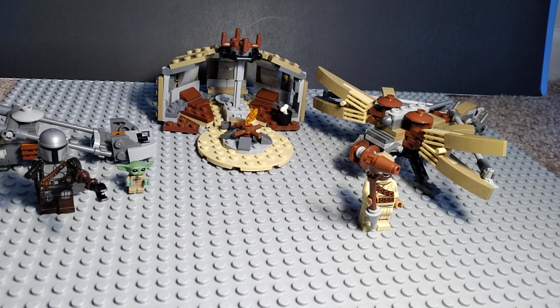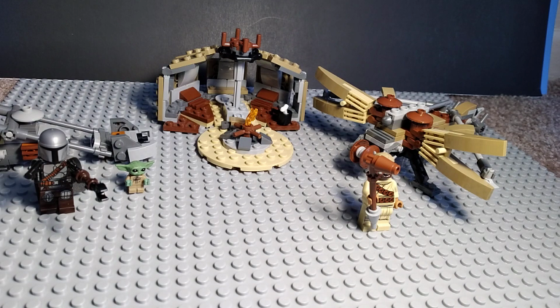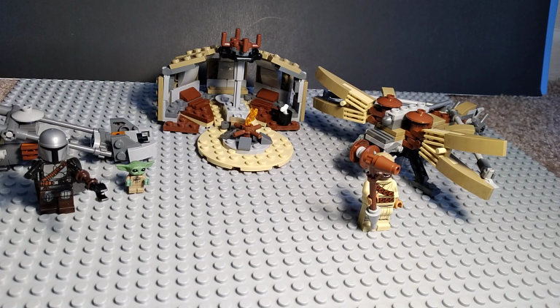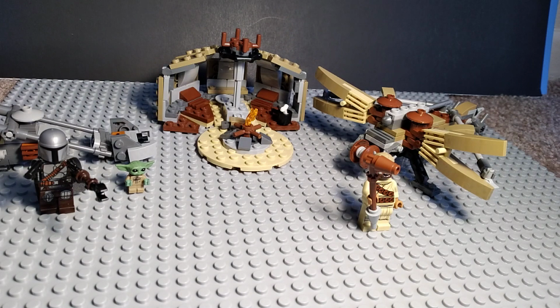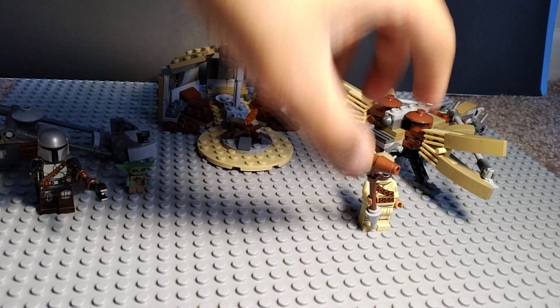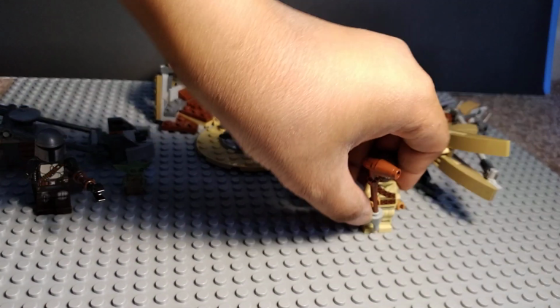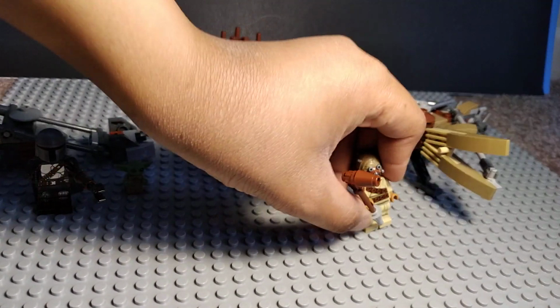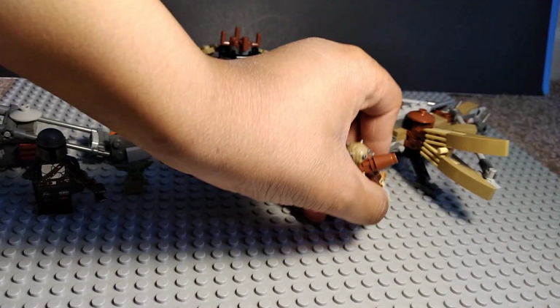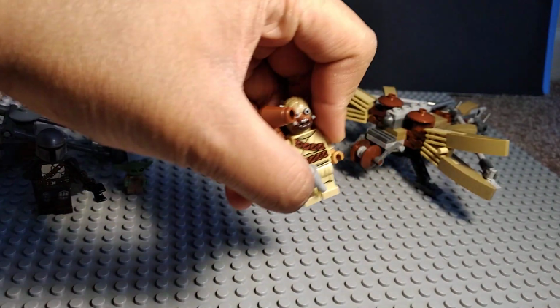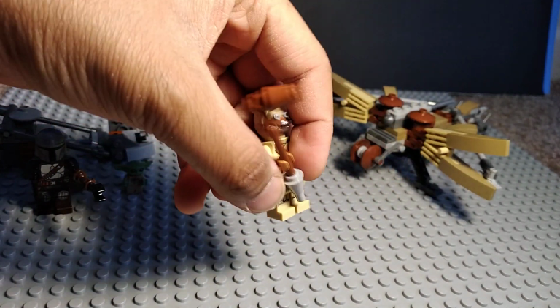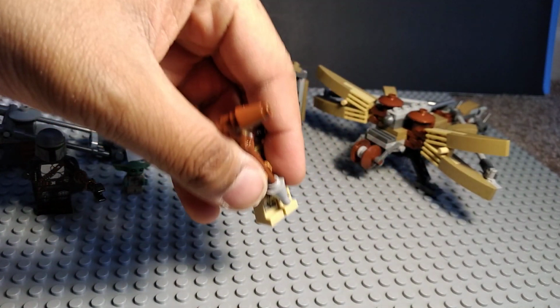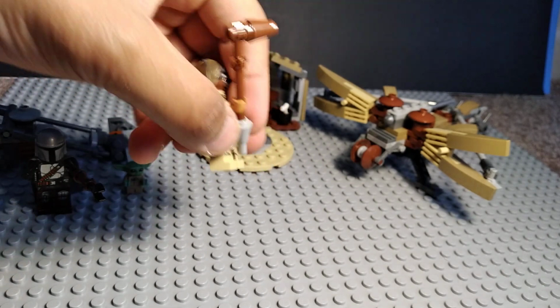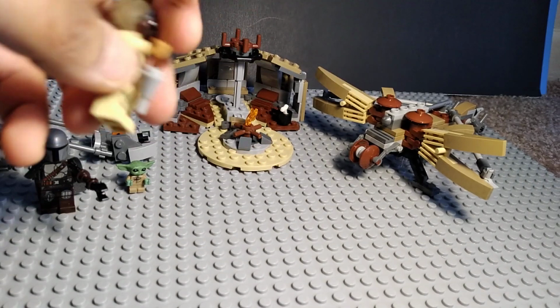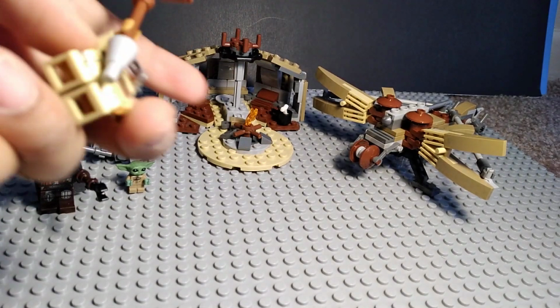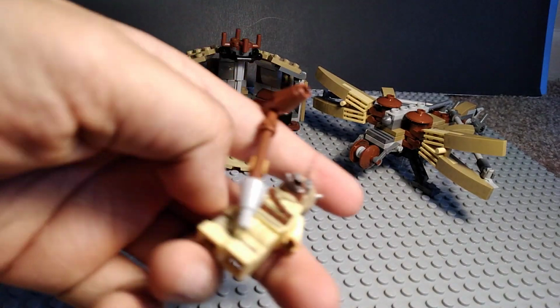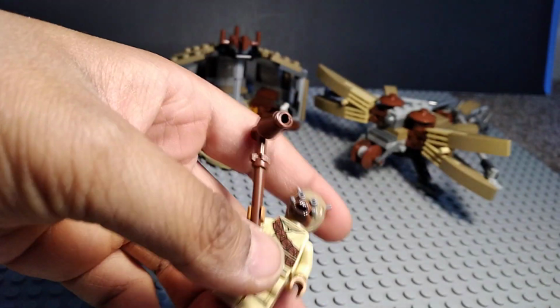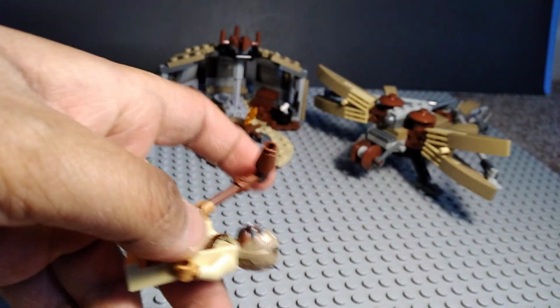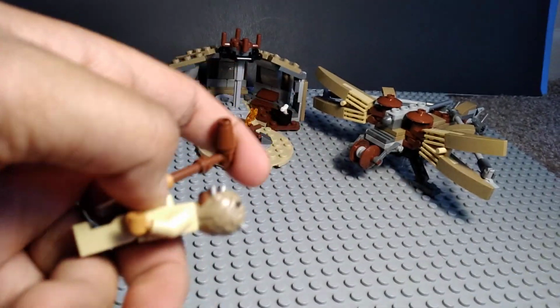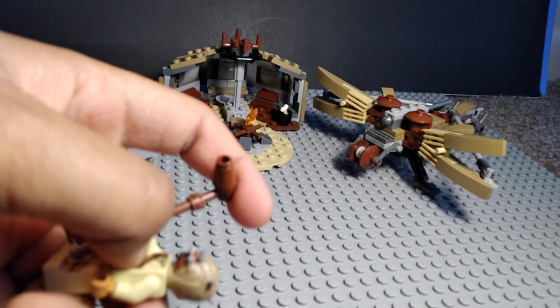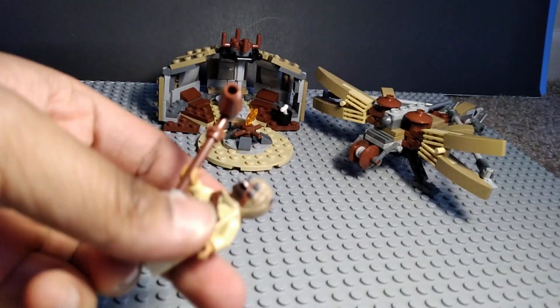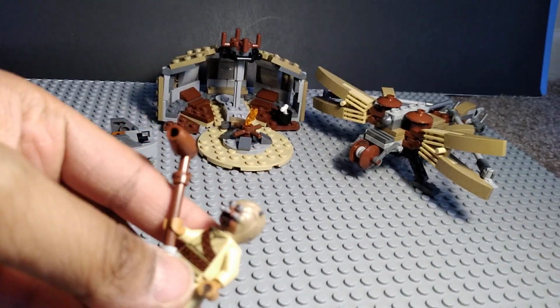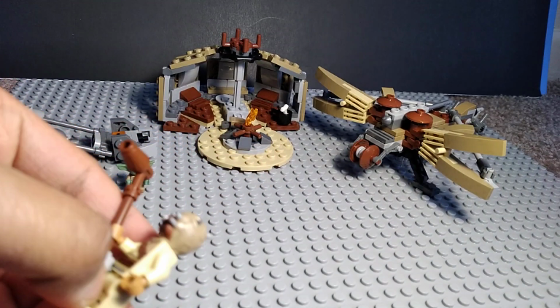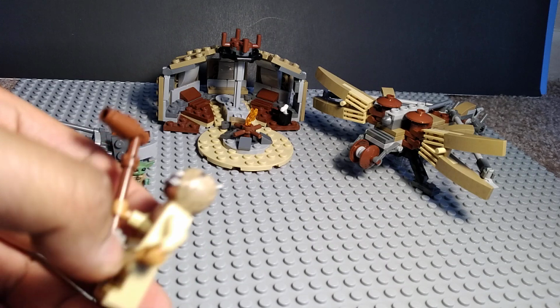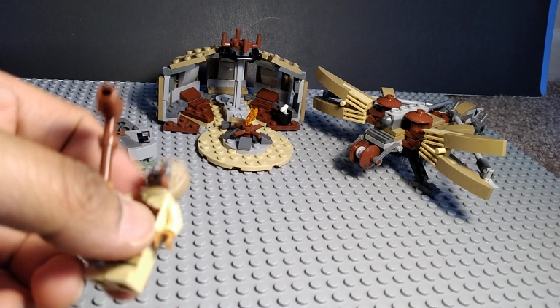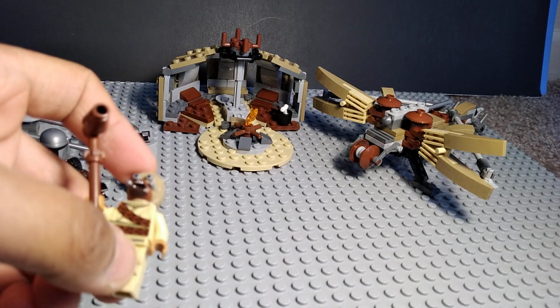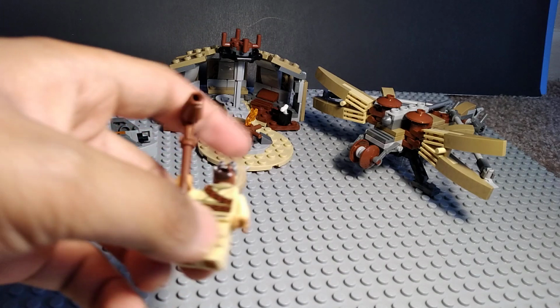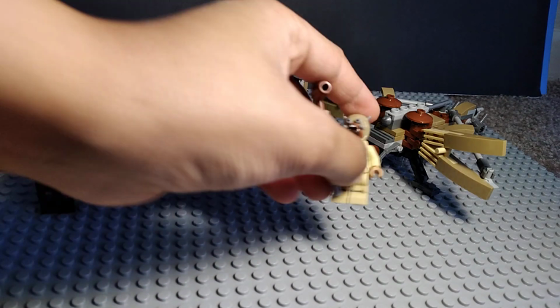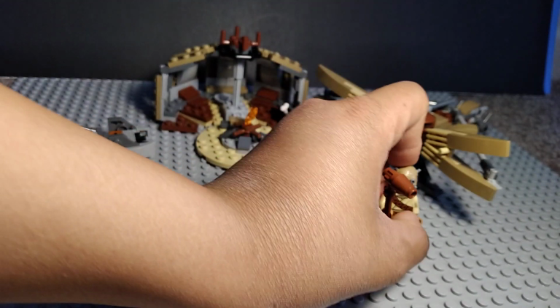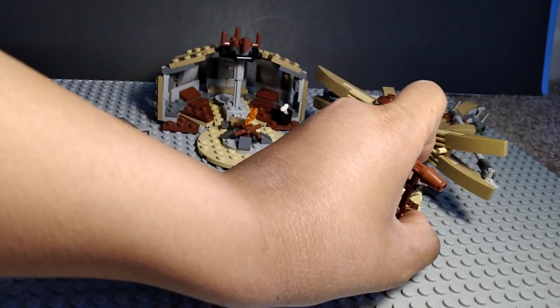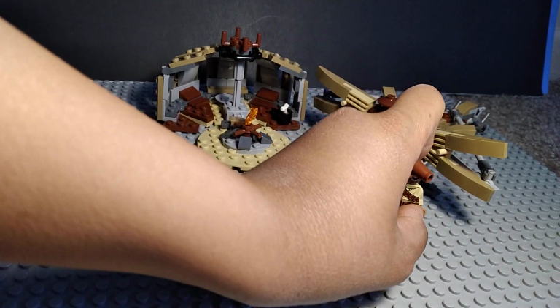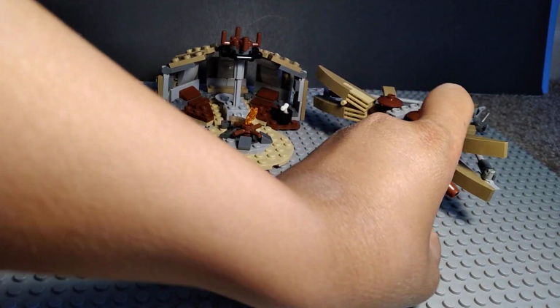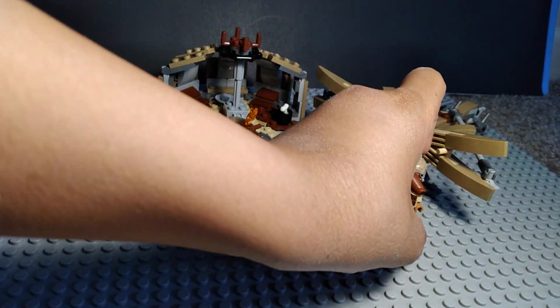You also get this Tusken Raider, and he has this like stick thing. I'm probably gonna use this on my Boba set pretty often, since you see him with it in the show.